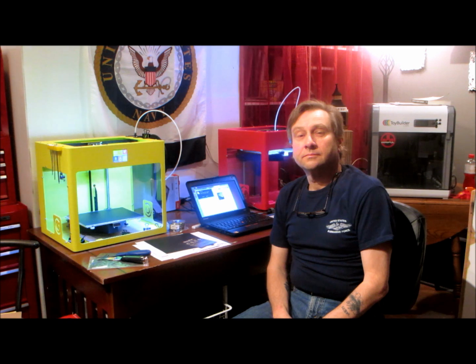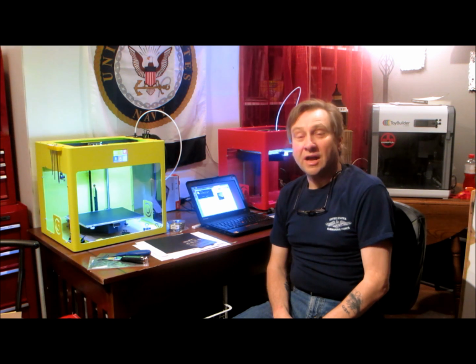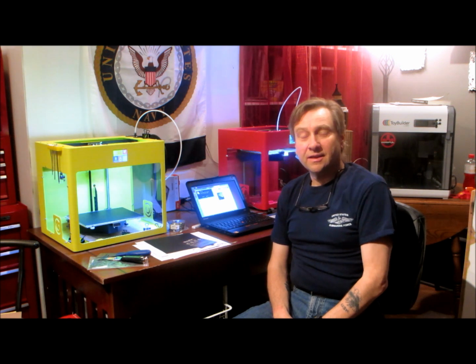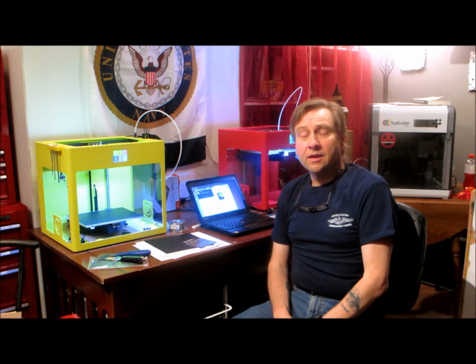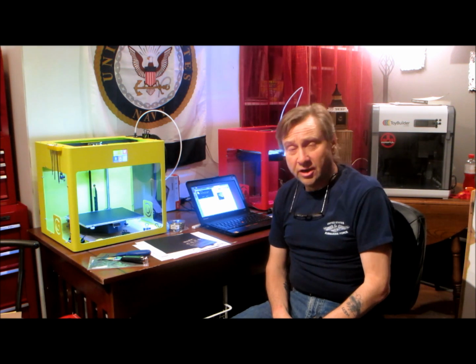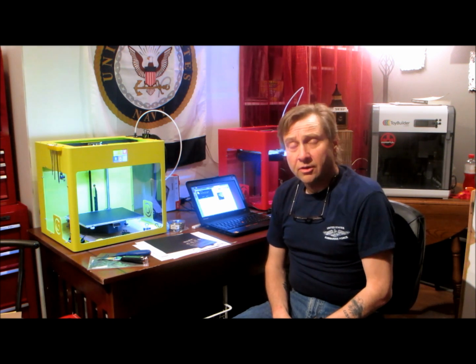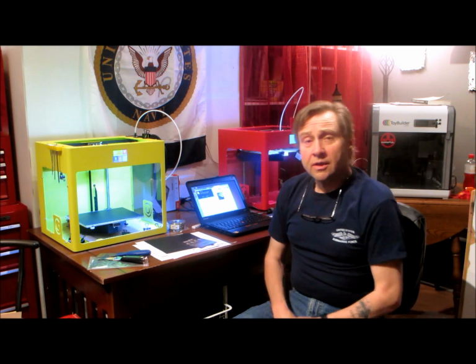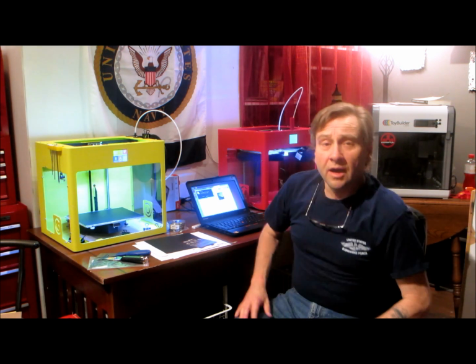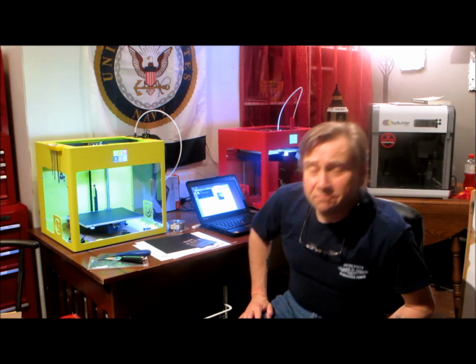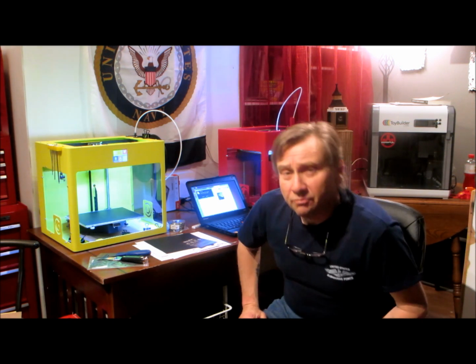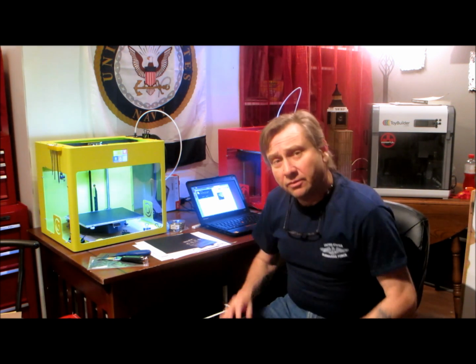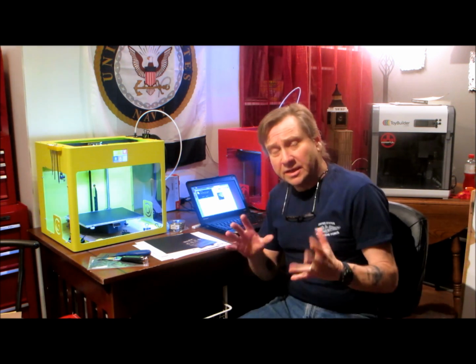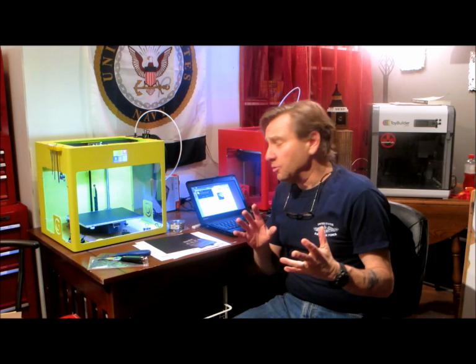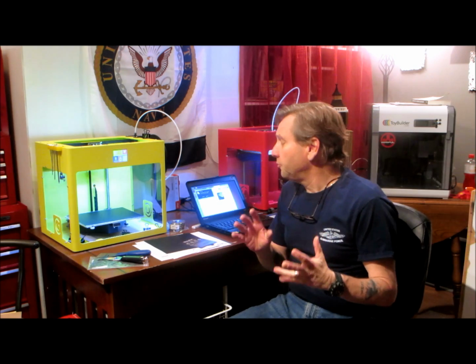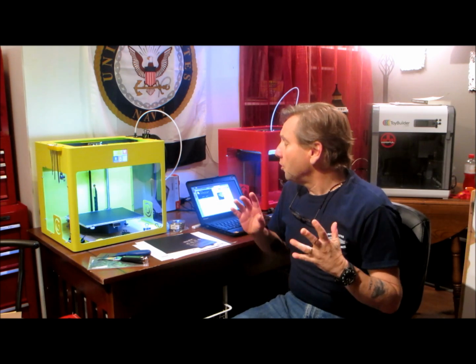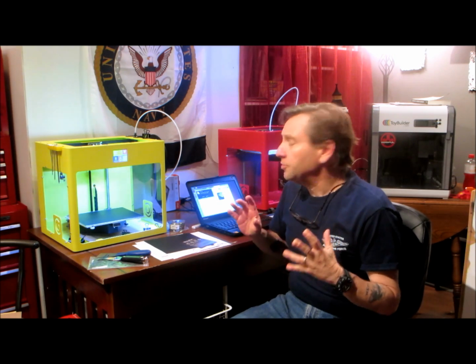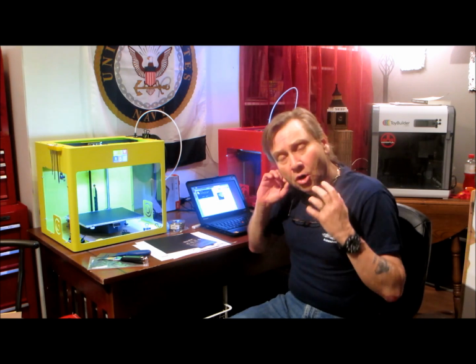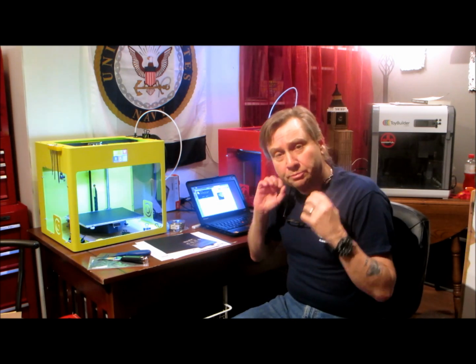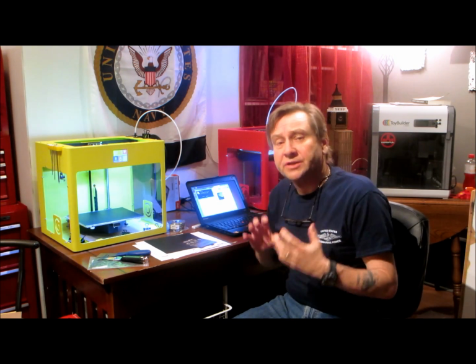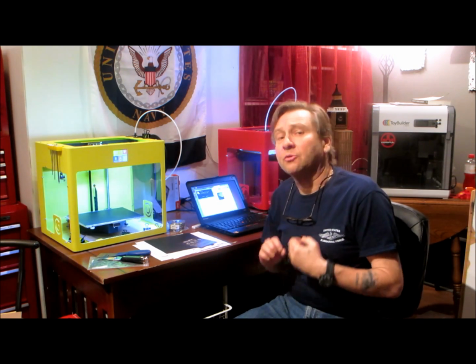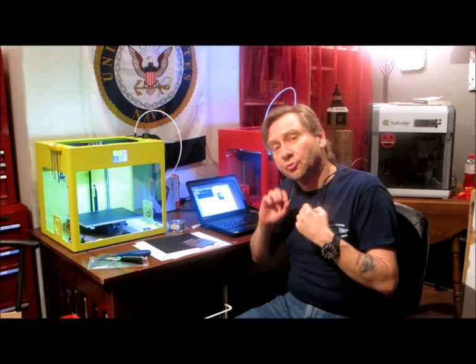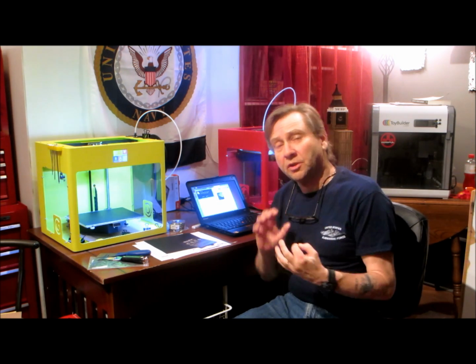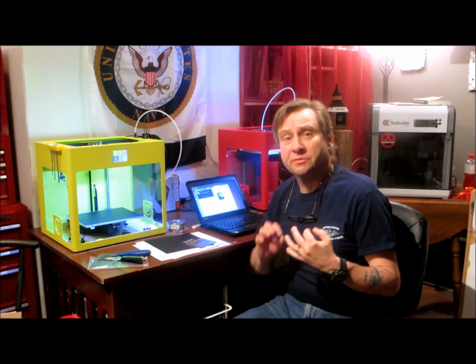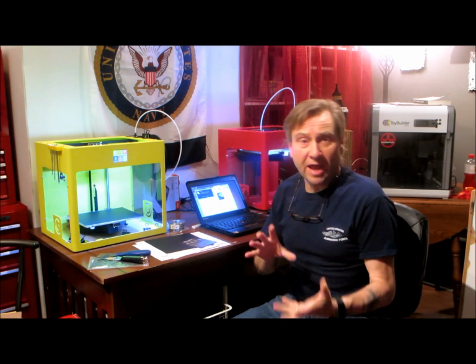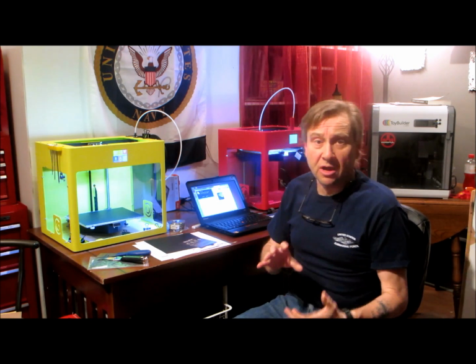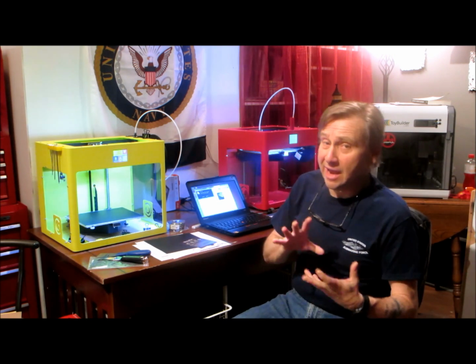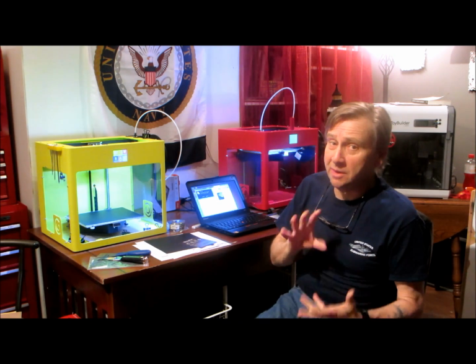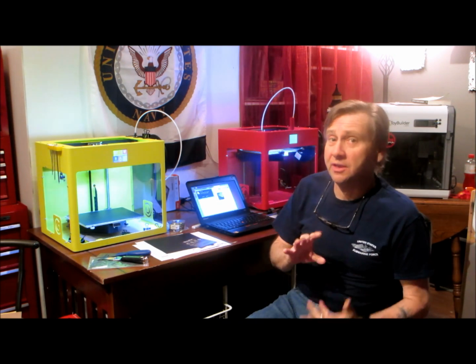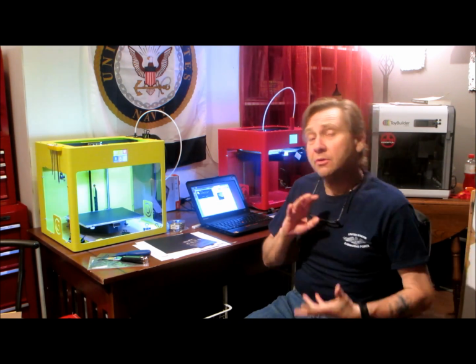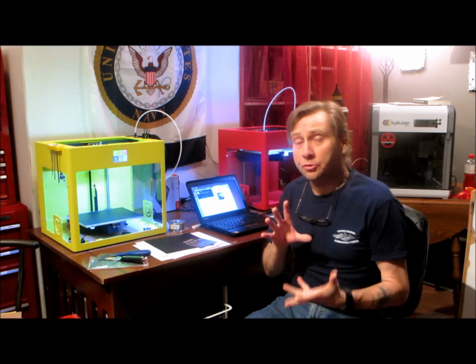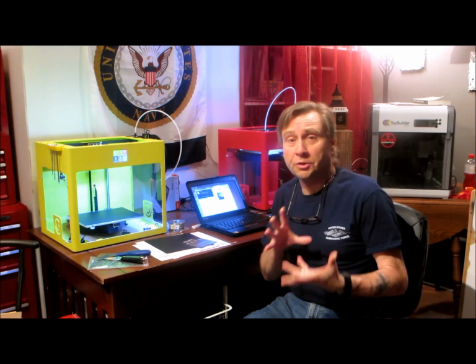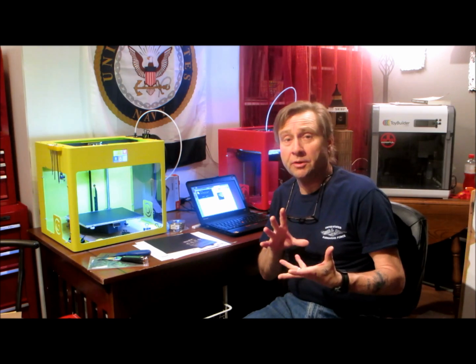Hi, Jay here. Today I'm going to review a material called BuildTac, which is a replacement for Kapton and paper tape on your 3D printers.